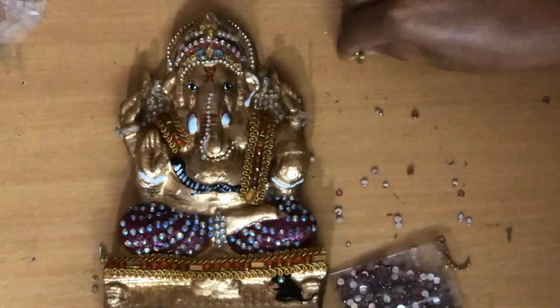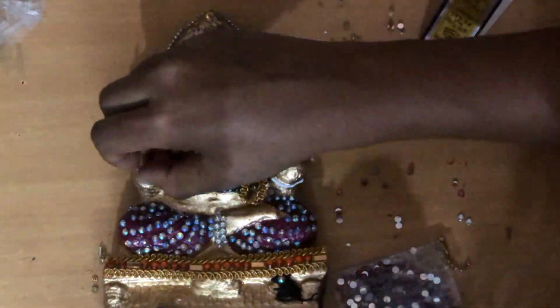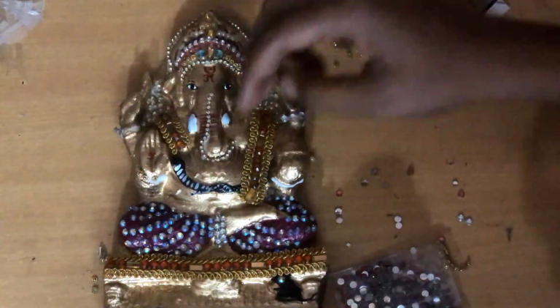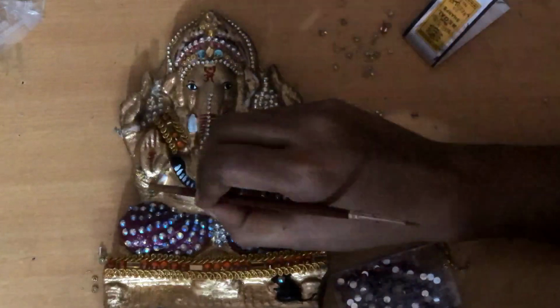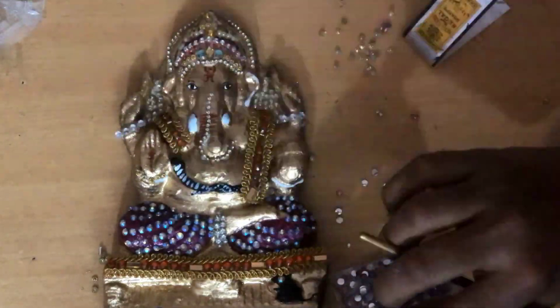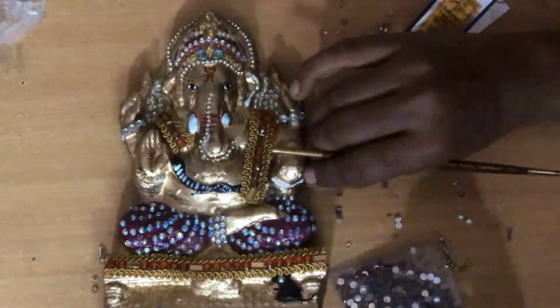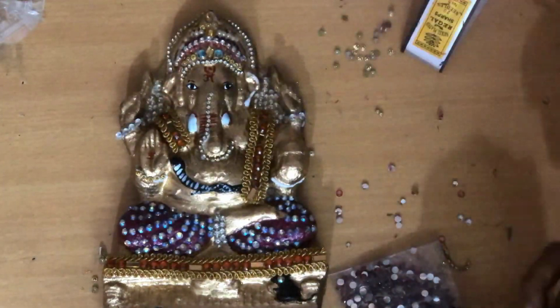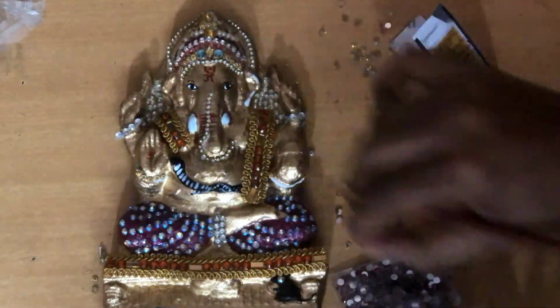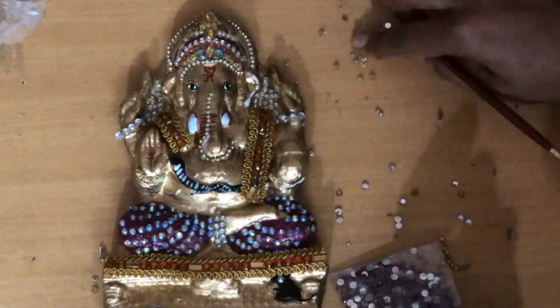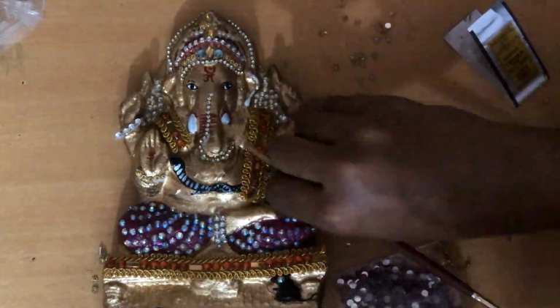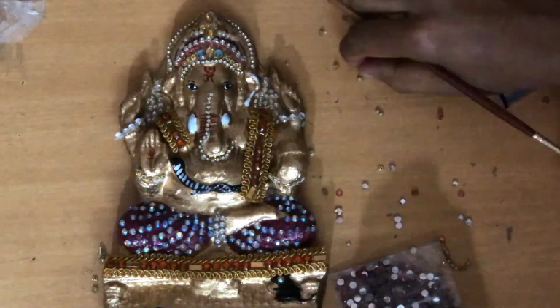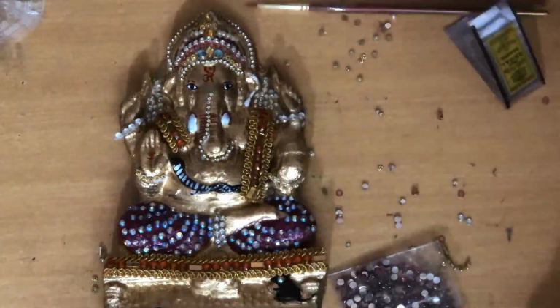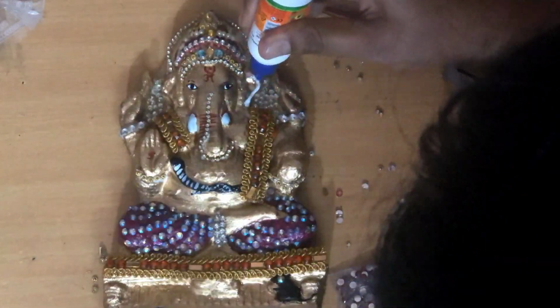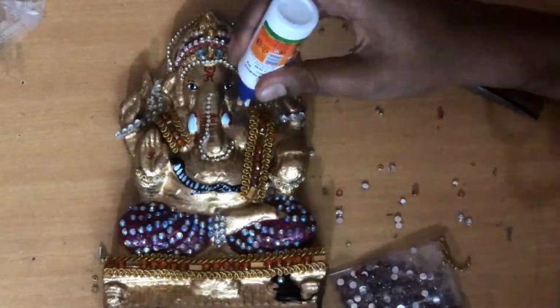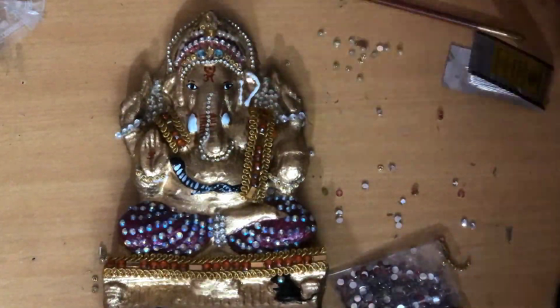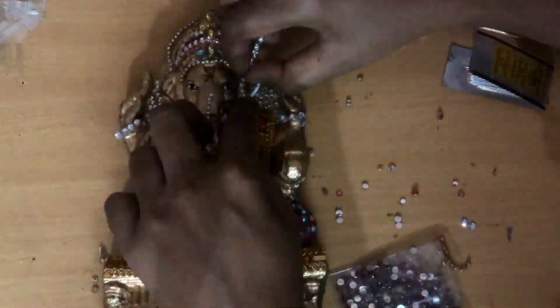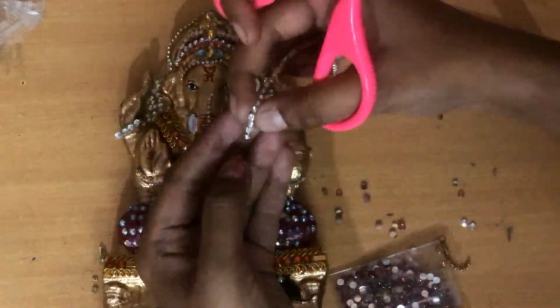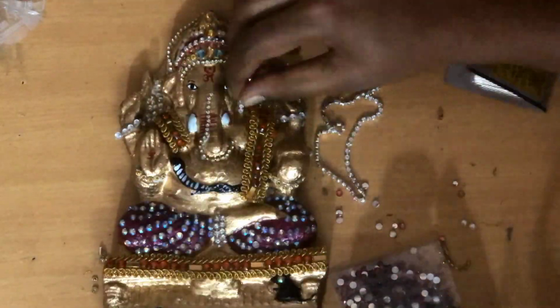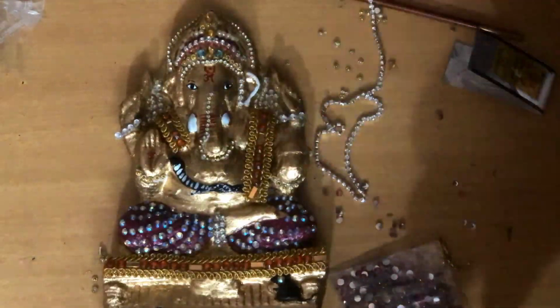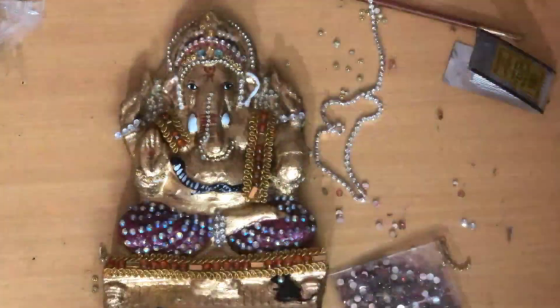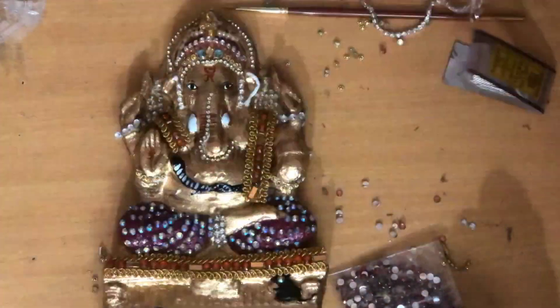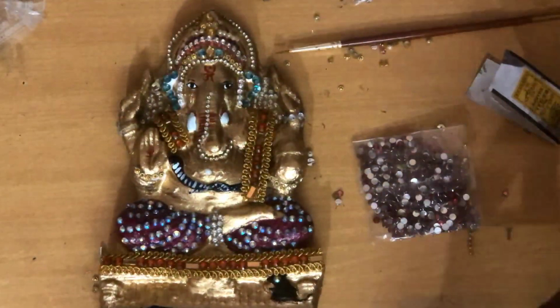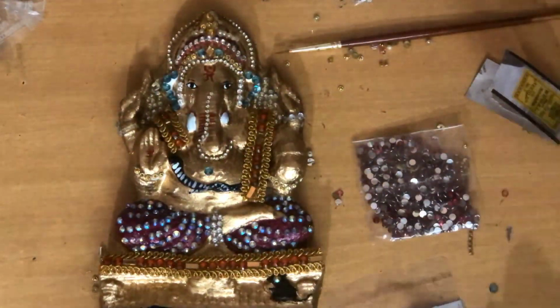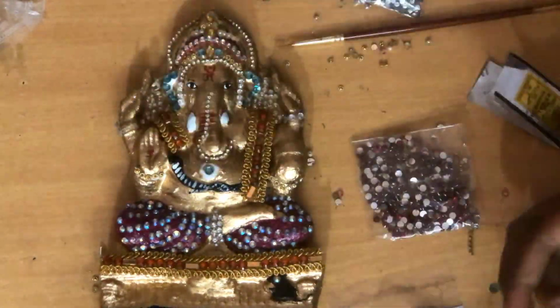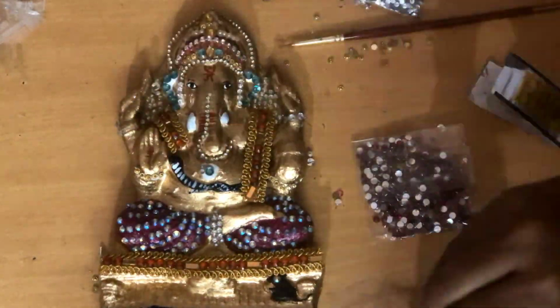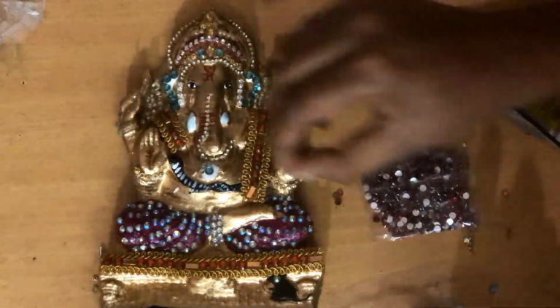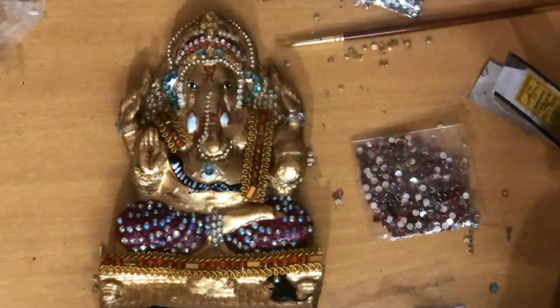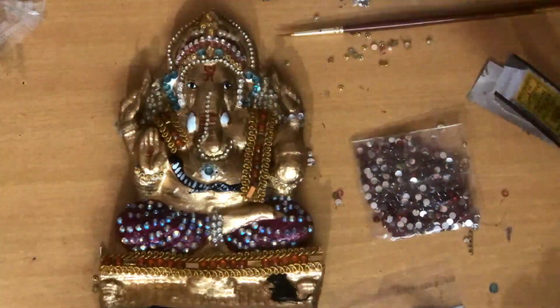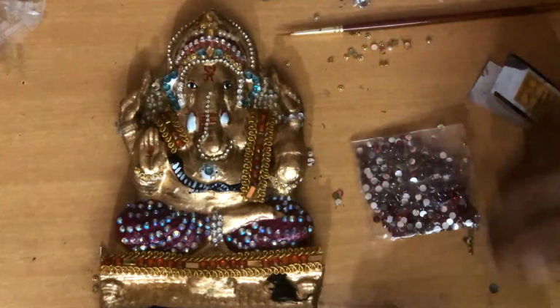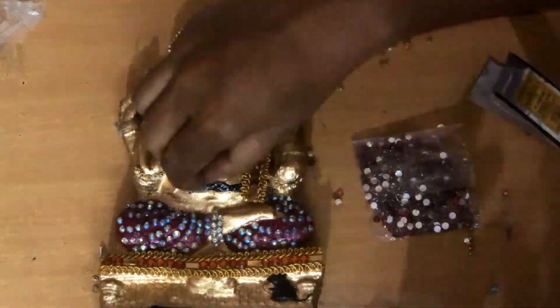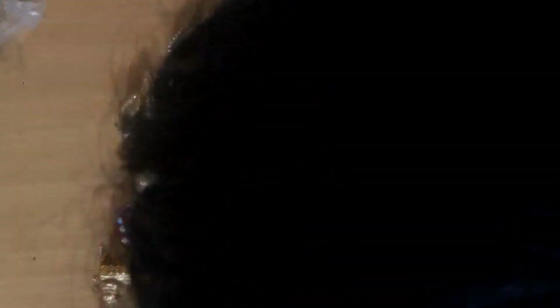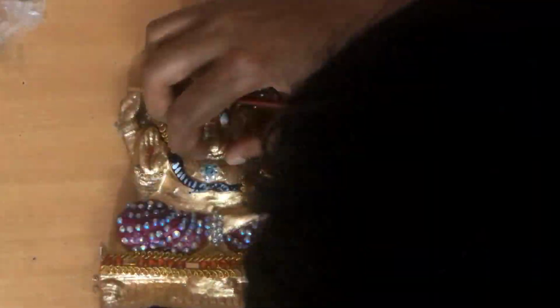I have spent a lot of time on this video, but it's a lot of fun to complete it. Eco-friendly Bappa is complete! So guys, our Bappa Ji is ready — almost!